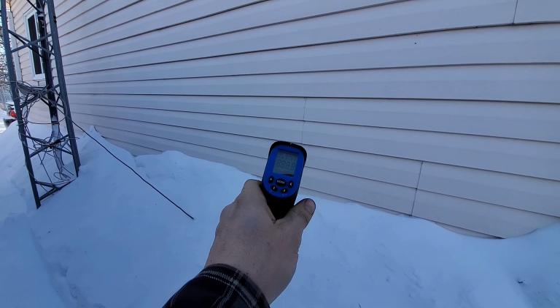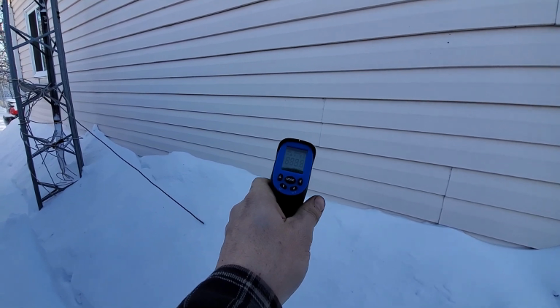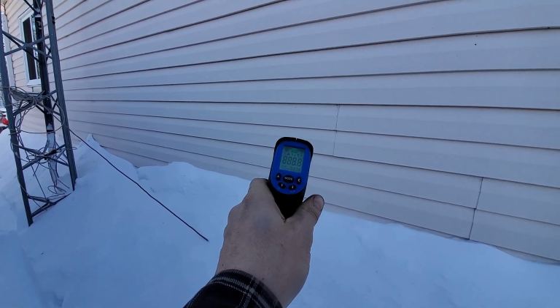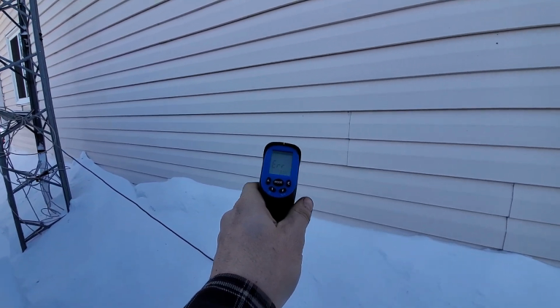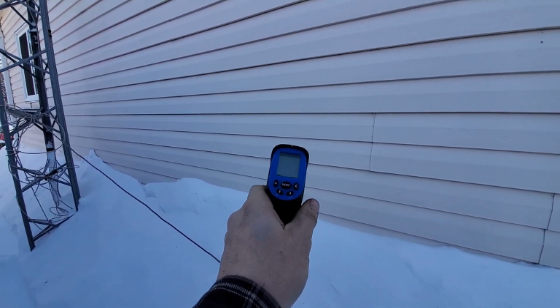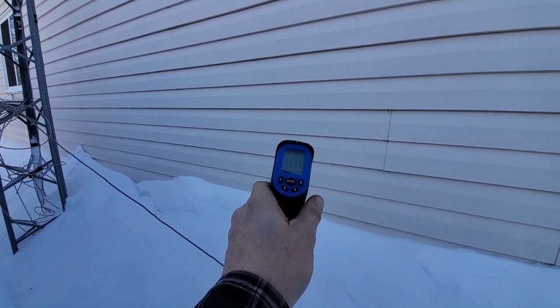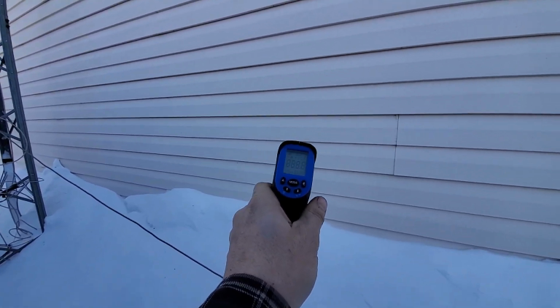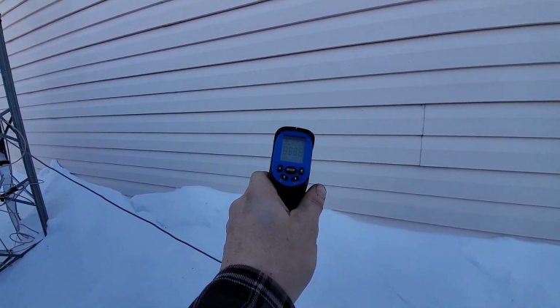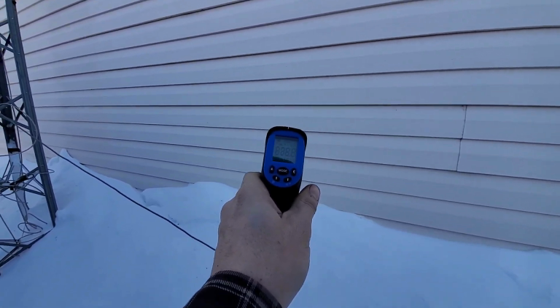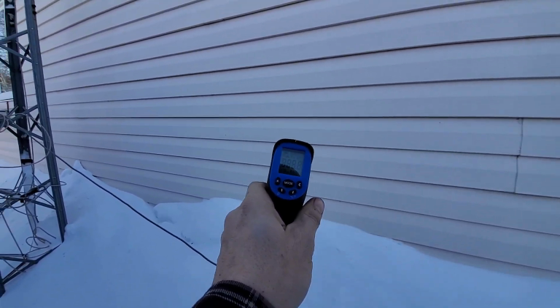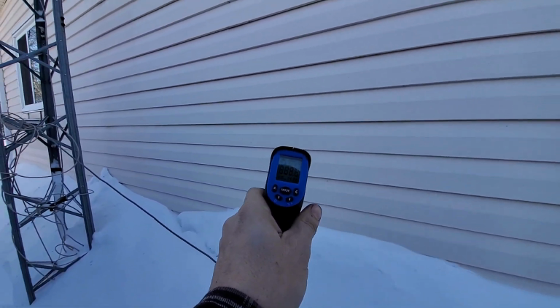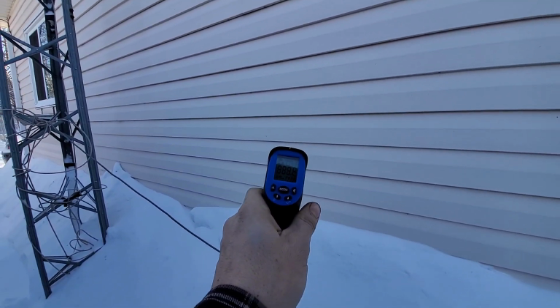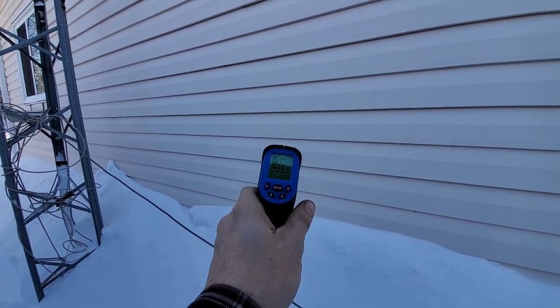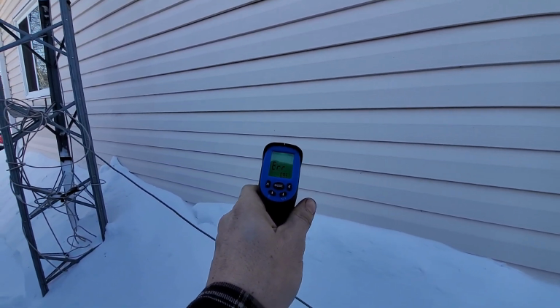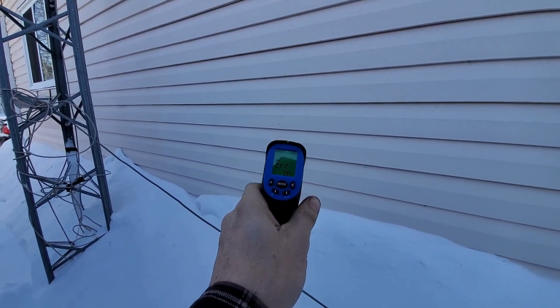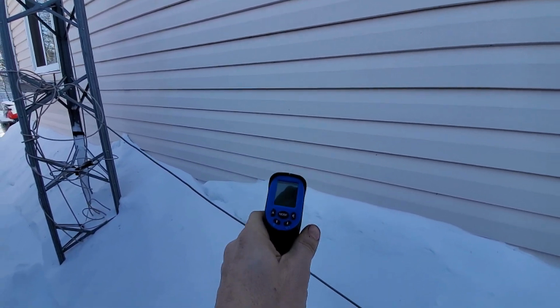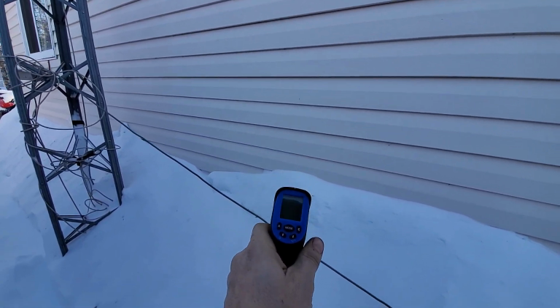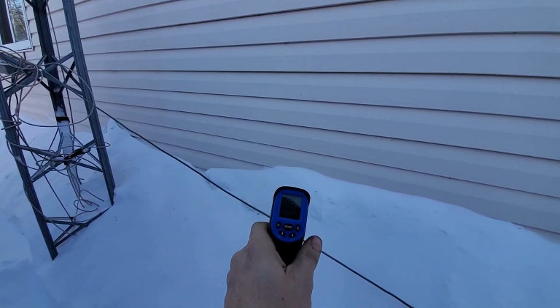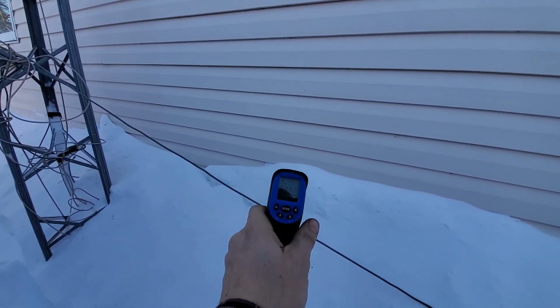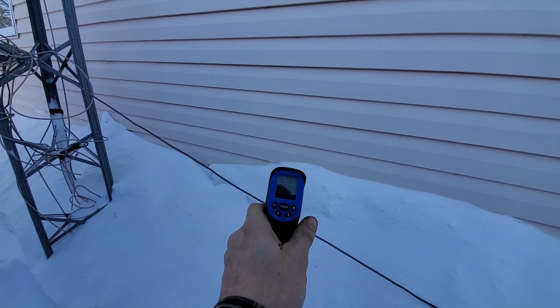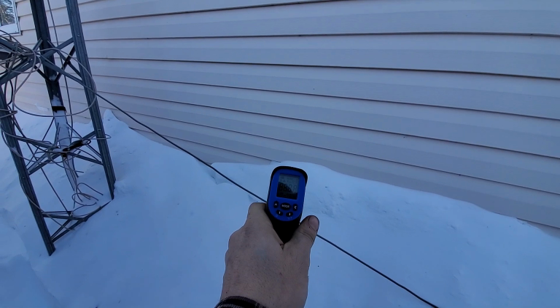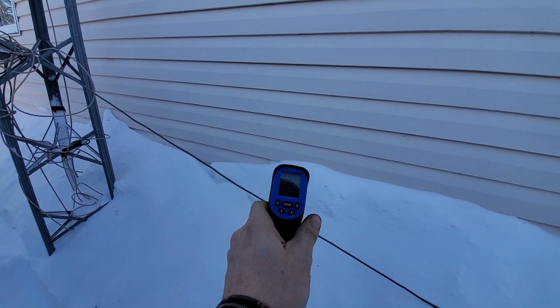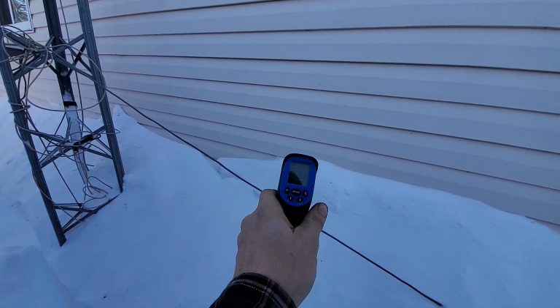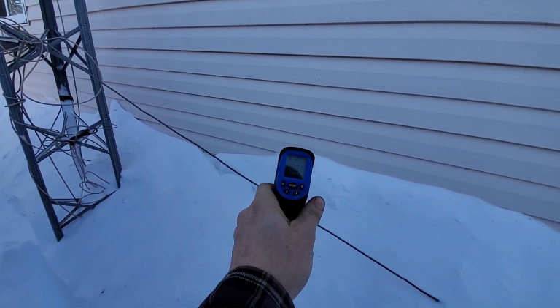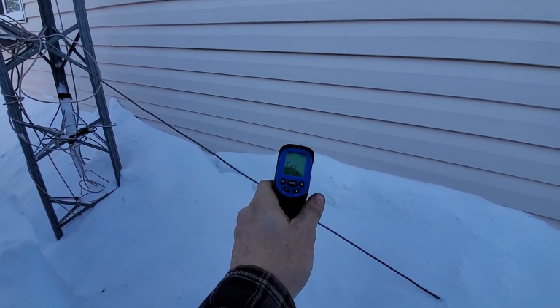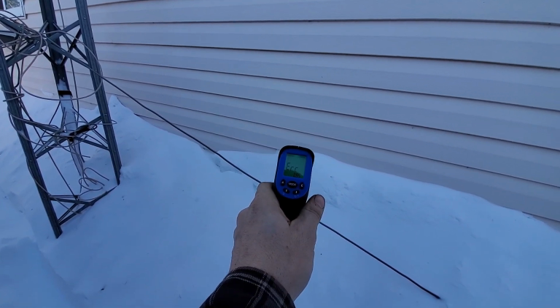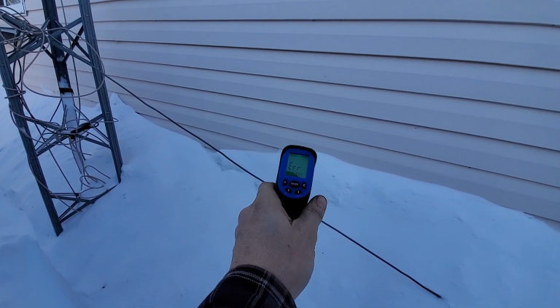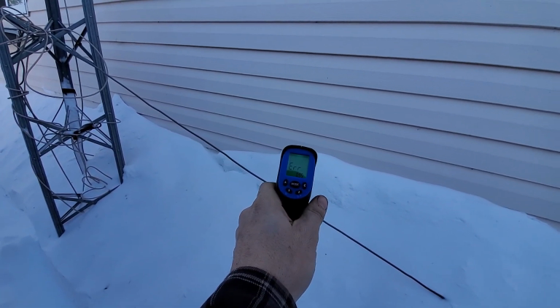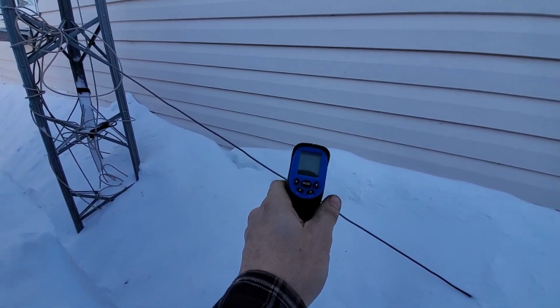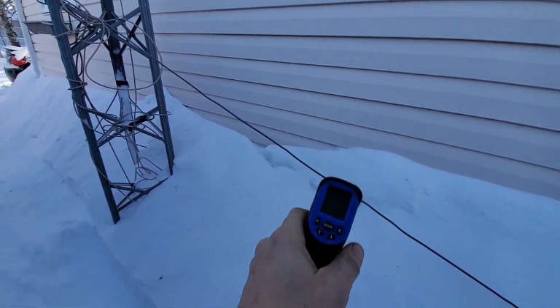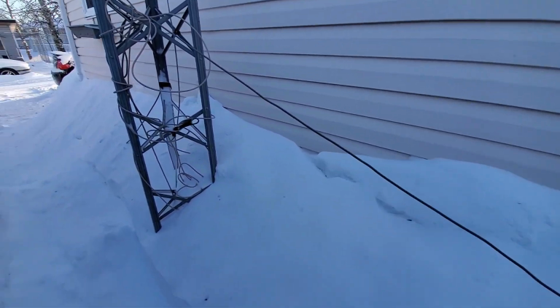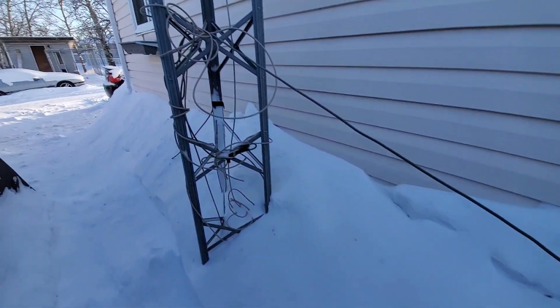Let's see if this thing errors out. Yeah, it's erroring out — so it's saying it's minus 50. It doesn't even want to read.